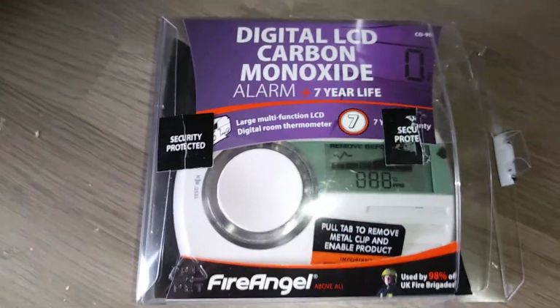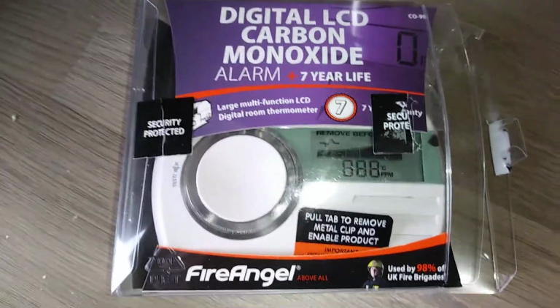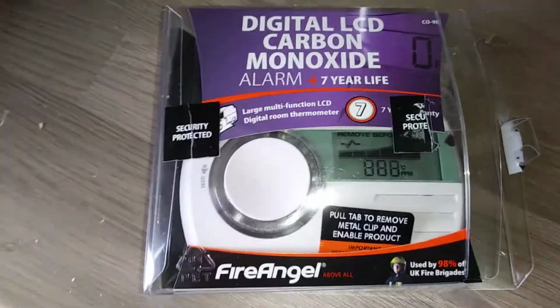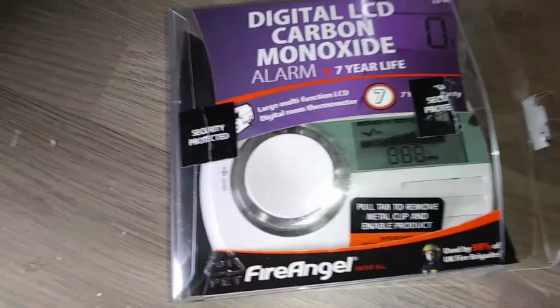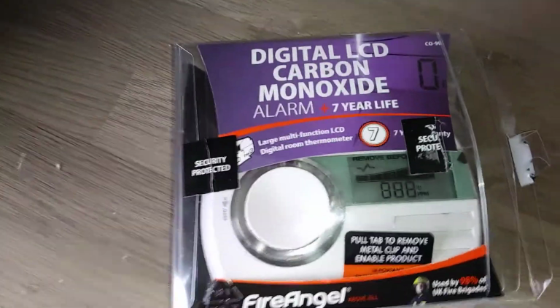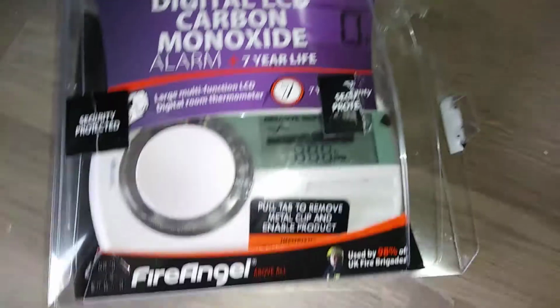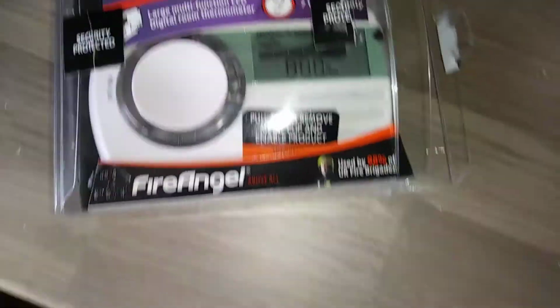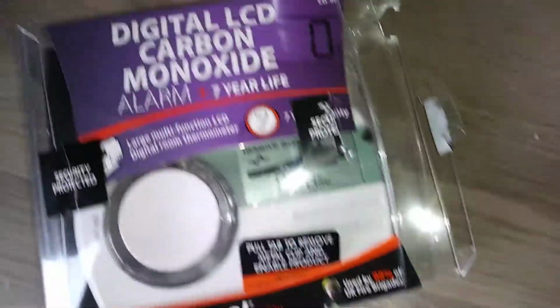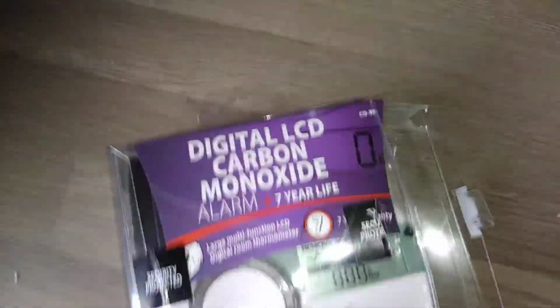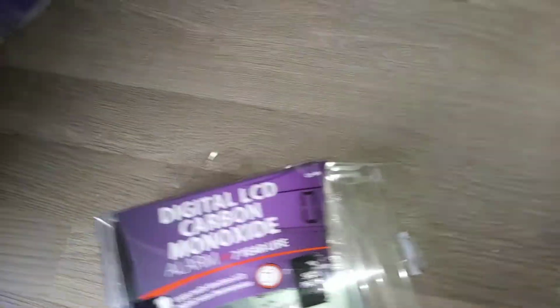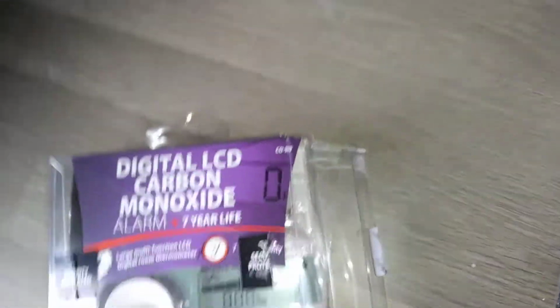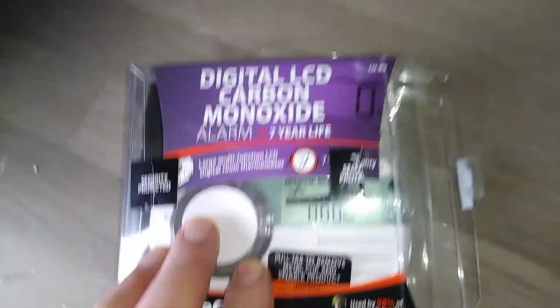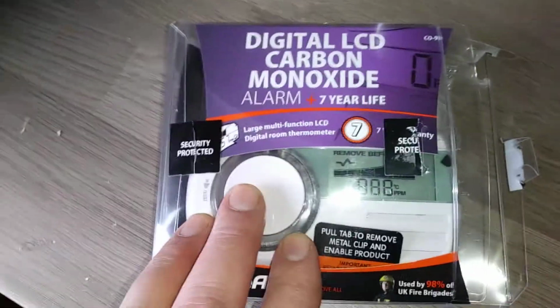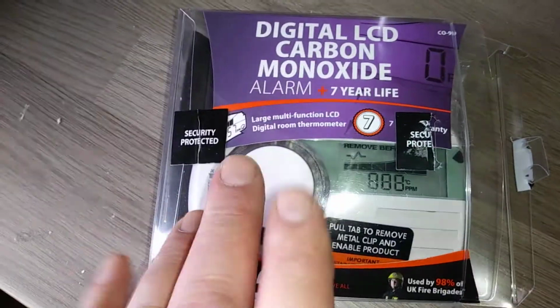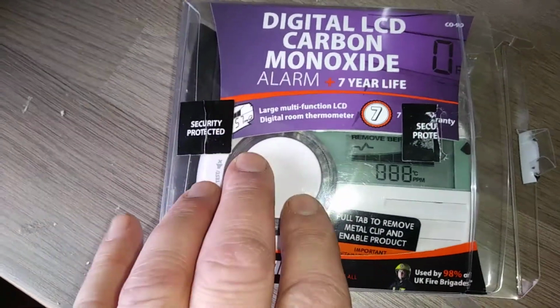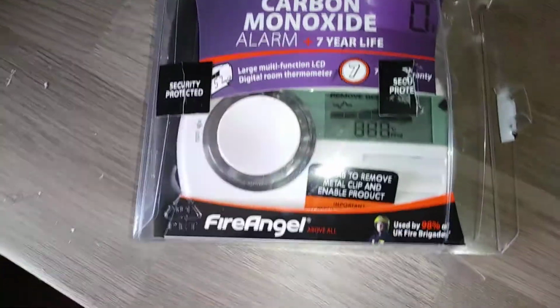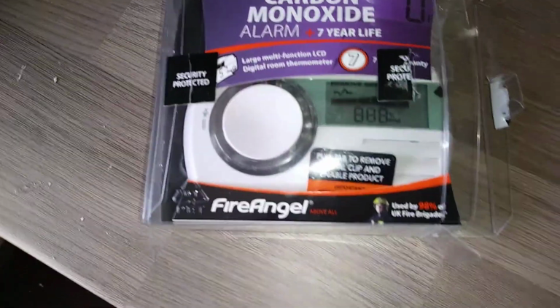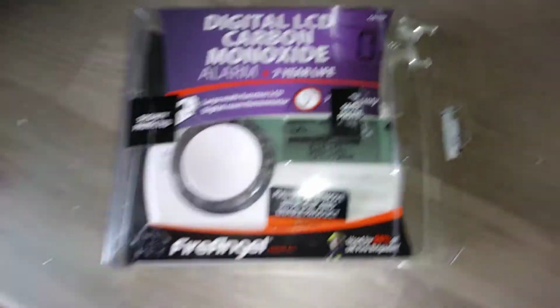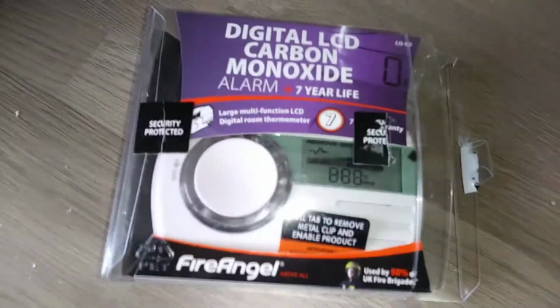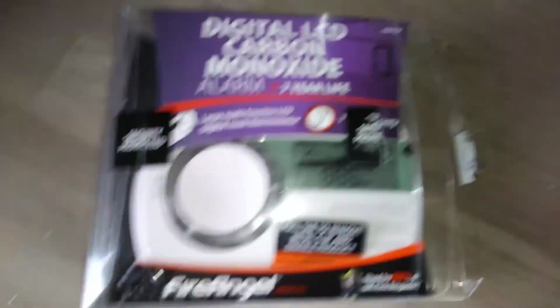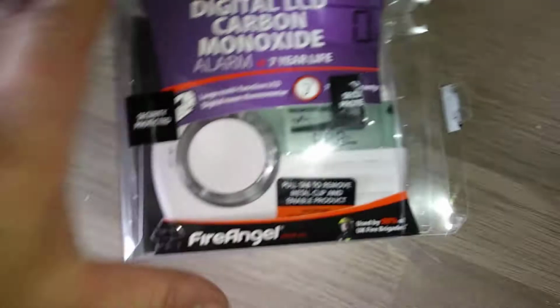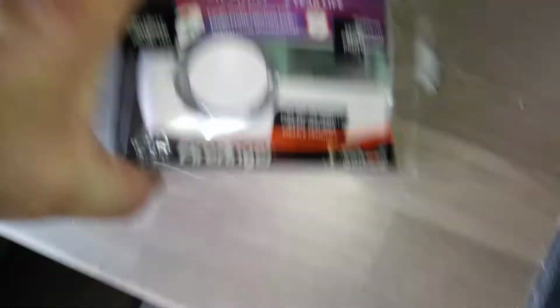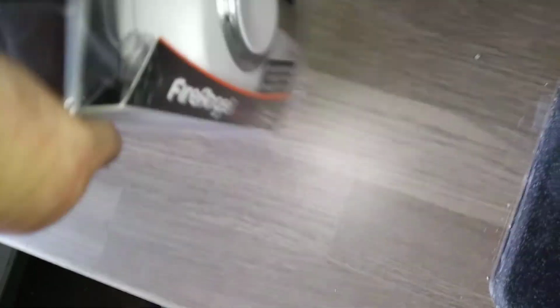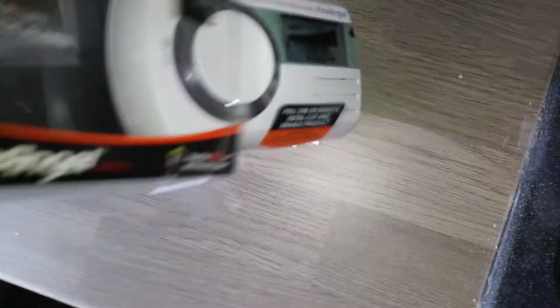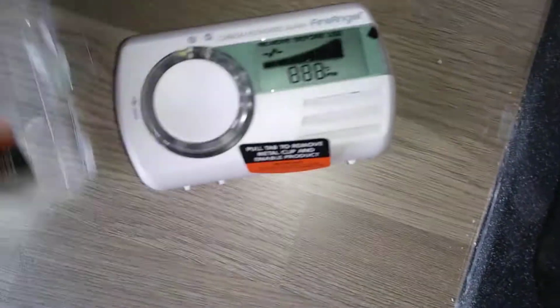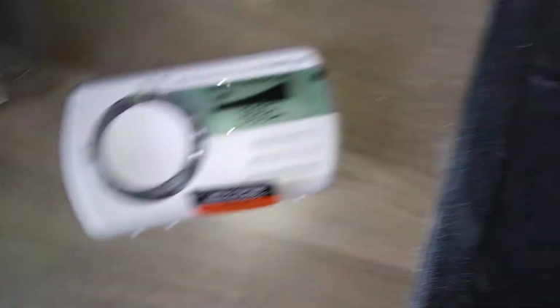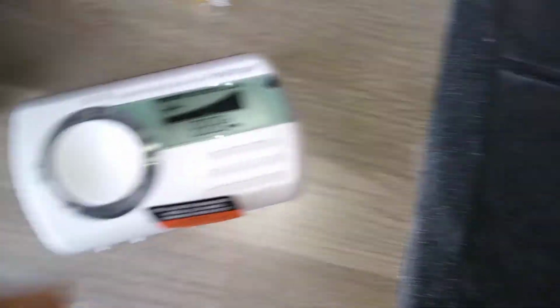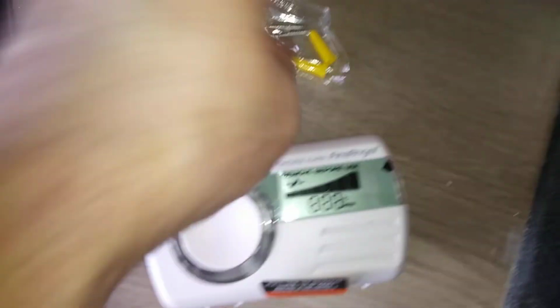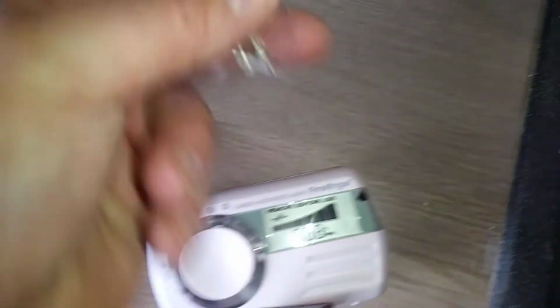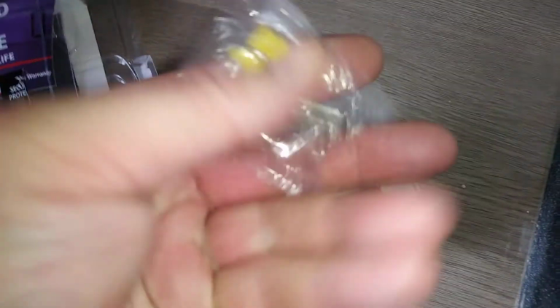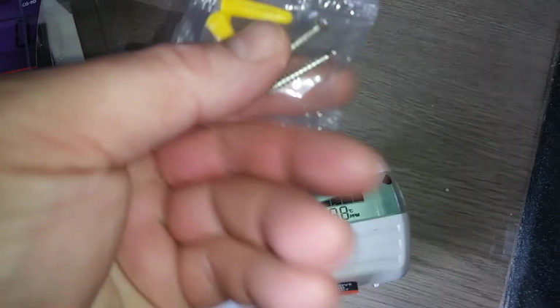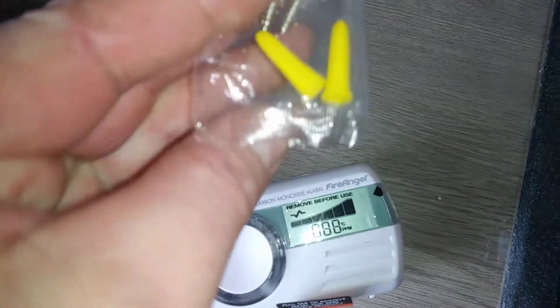Hi guys, it's Tony here. Today we're looking at the Fire Angel digital LCD carbon monoxide alarm. We're going to do a little unboxing of that. It comes with some fittings if you want to put it on the wall.